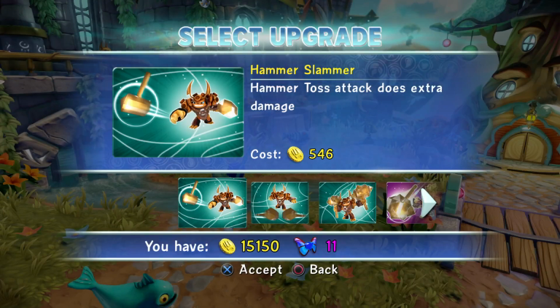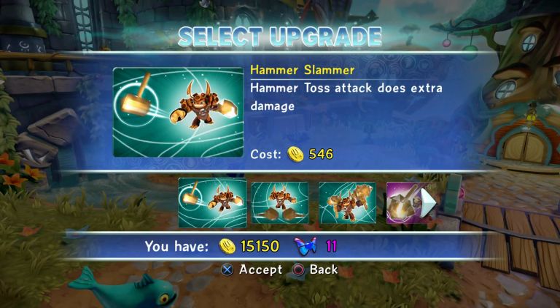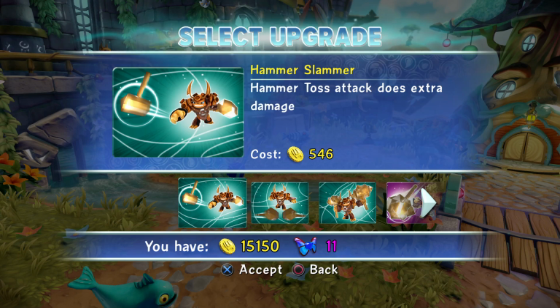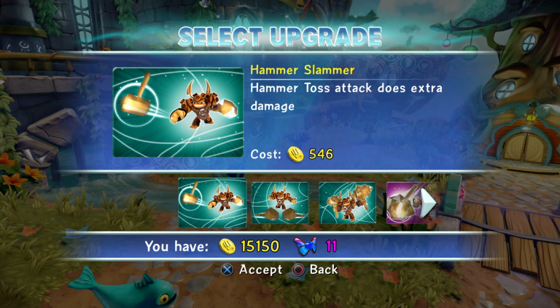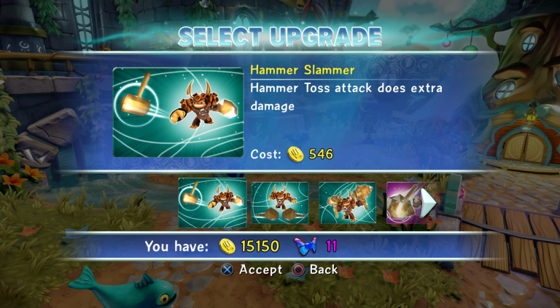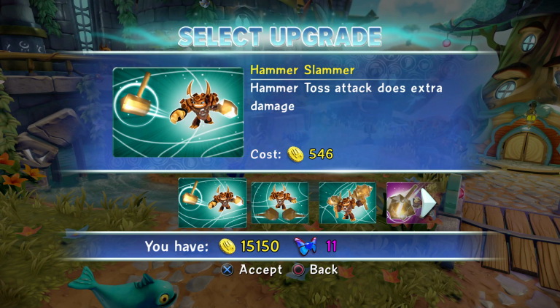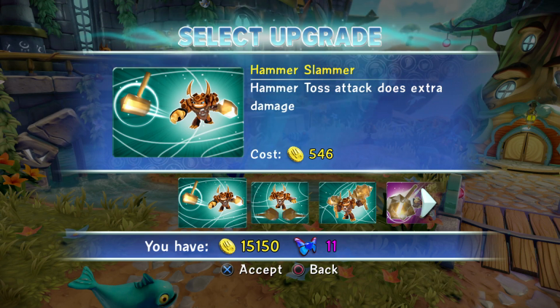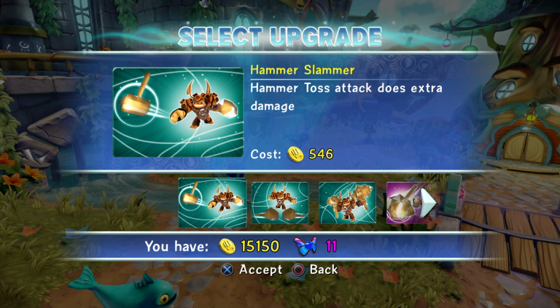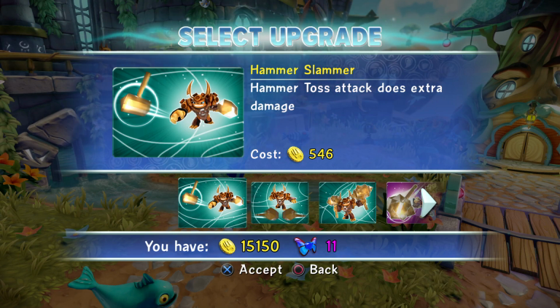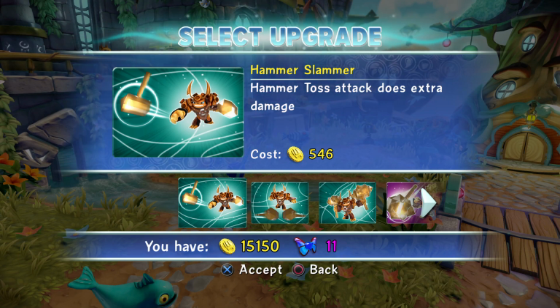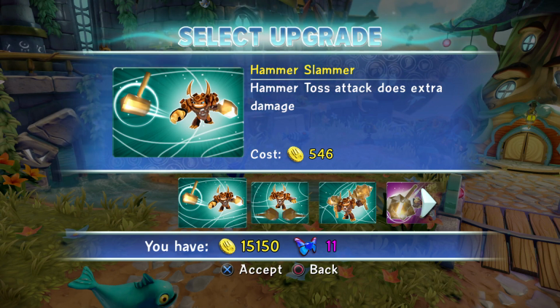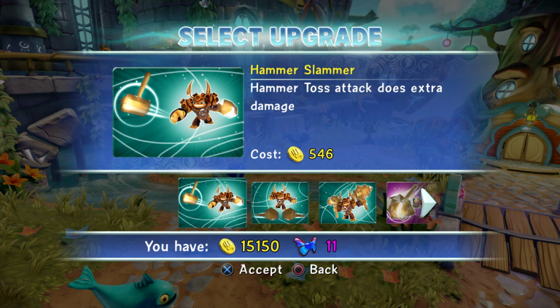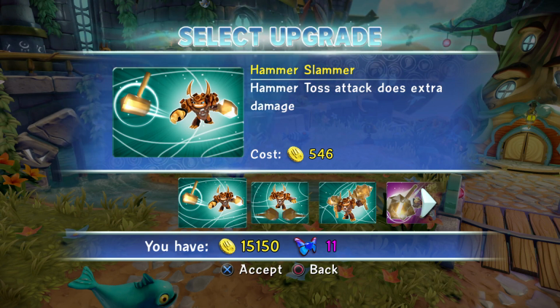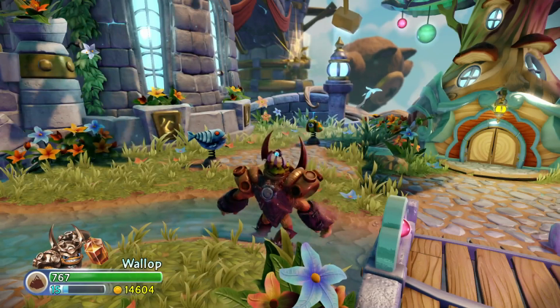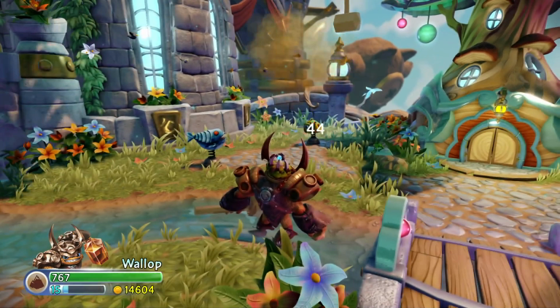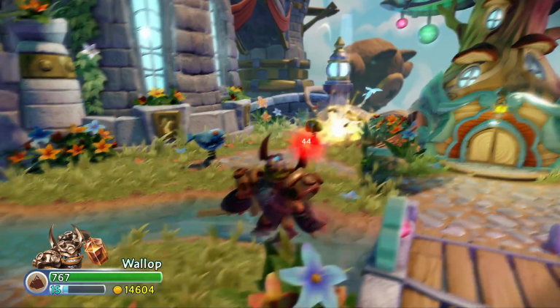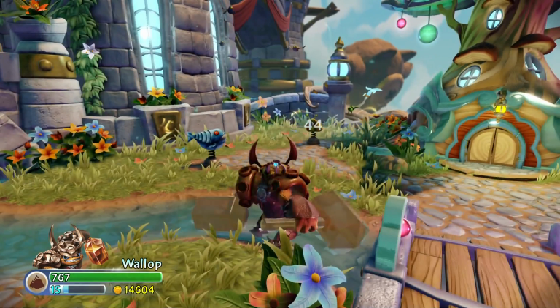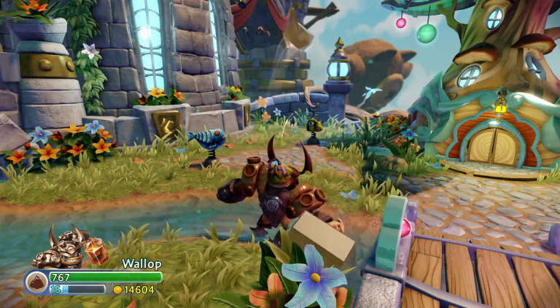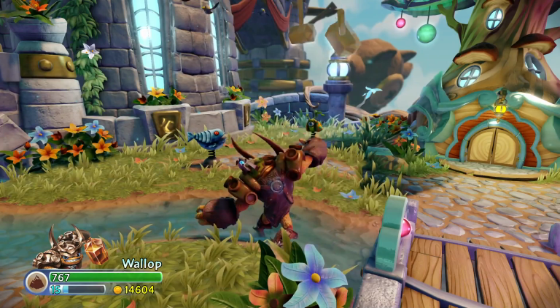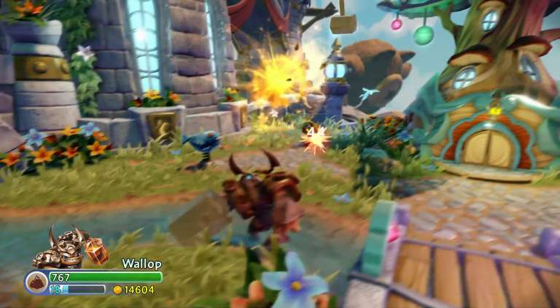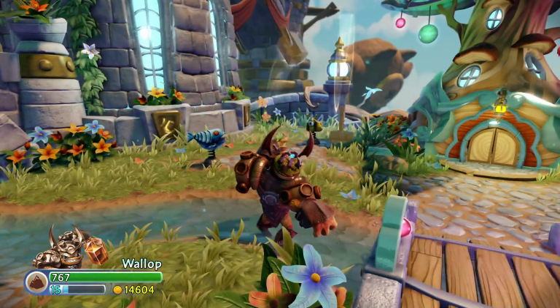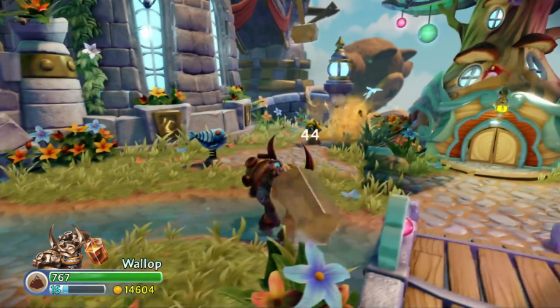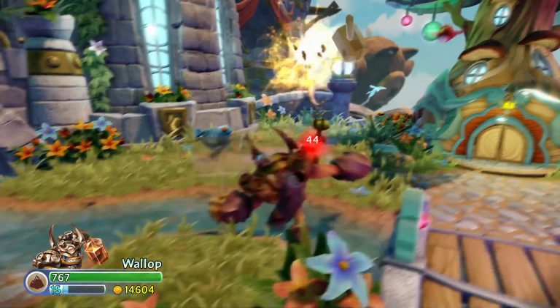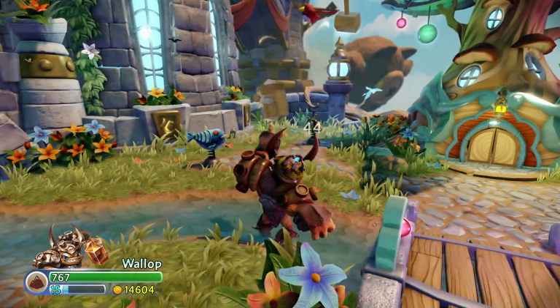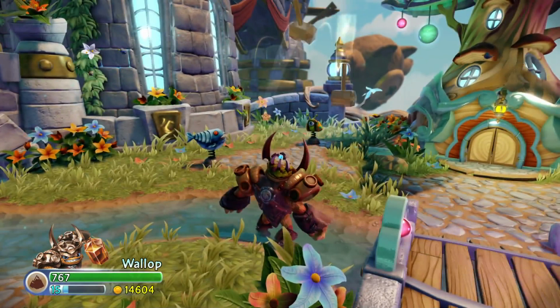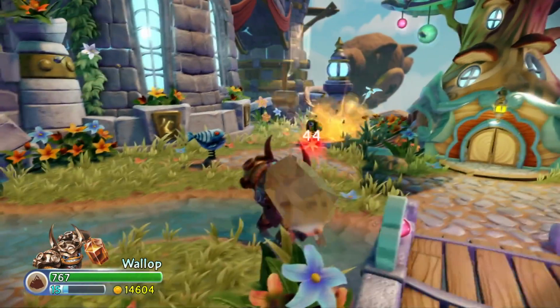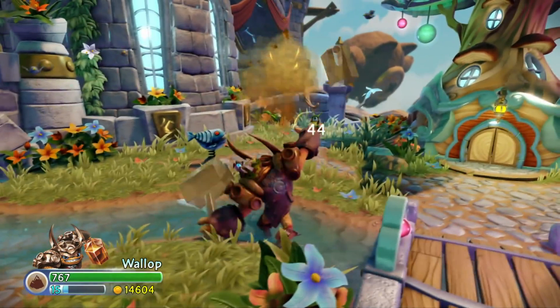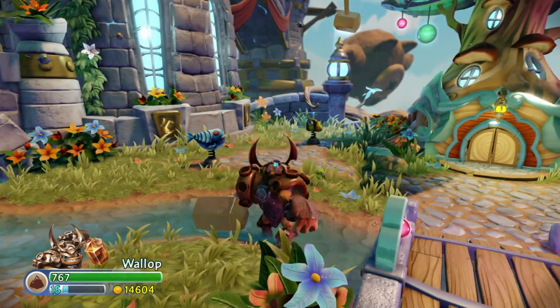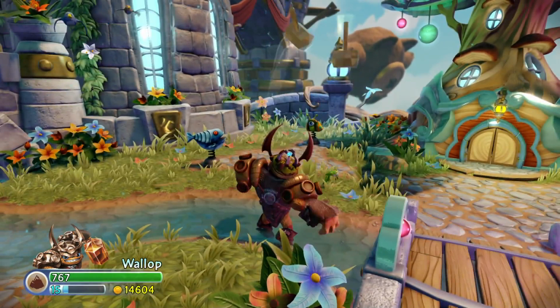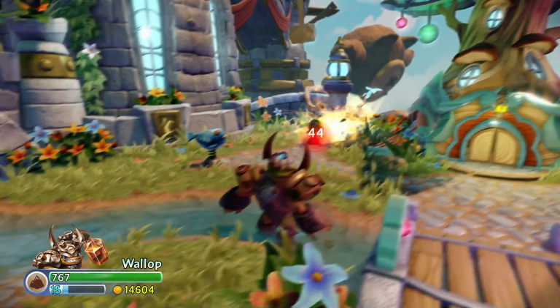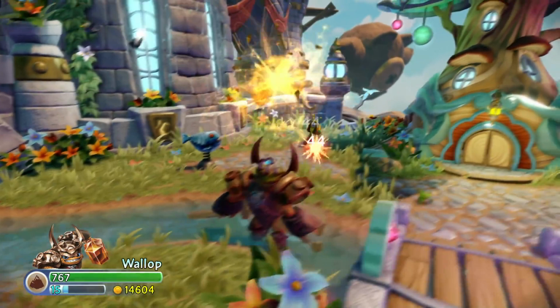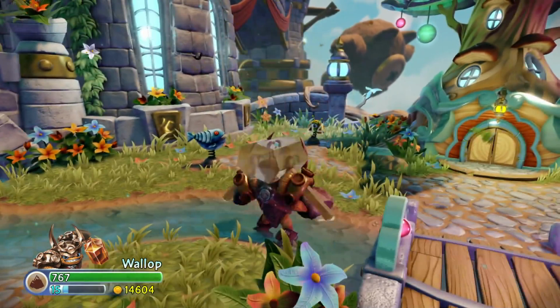The next upgrade is called Hammer Slammer. Hammer Toss Attack does extra damage. Earlier I was trying to throw both of them and wasn't able to, but now I can, so that's kind of cool. Still didn't do much damage, but 44 — nice.